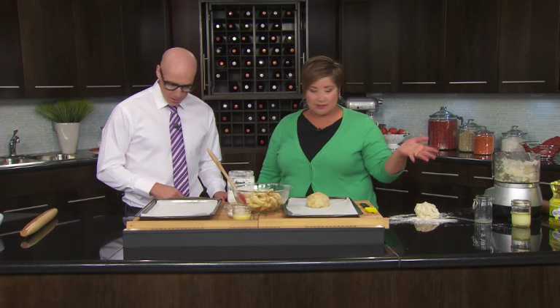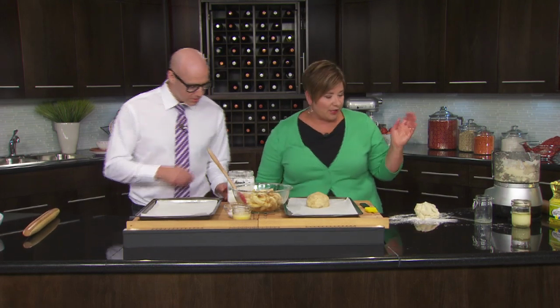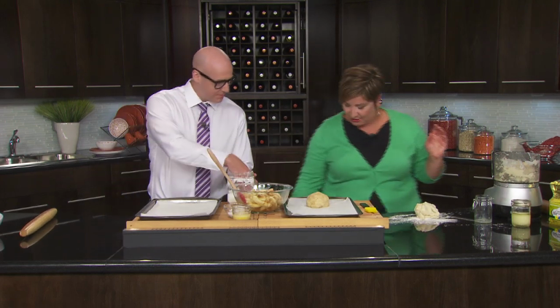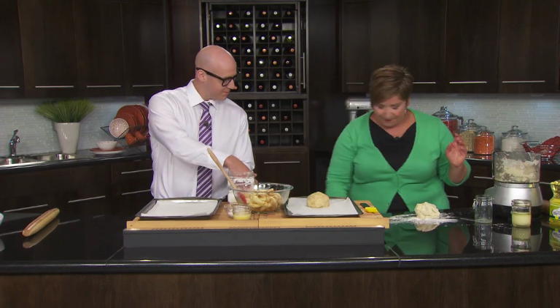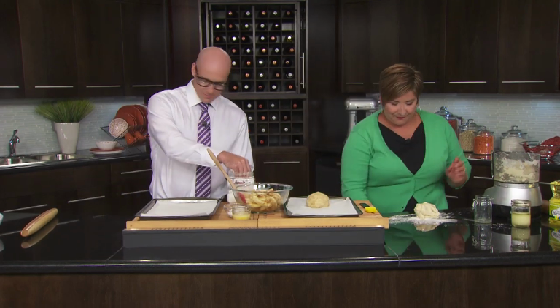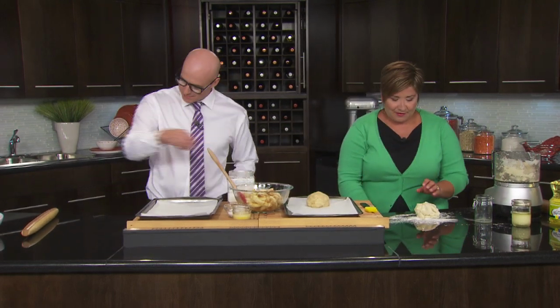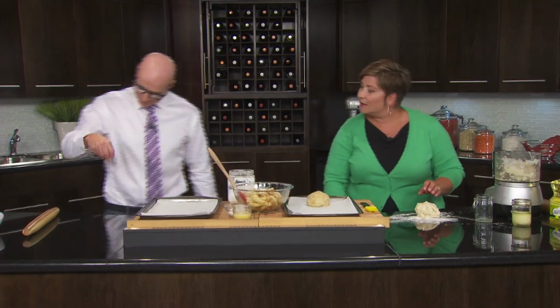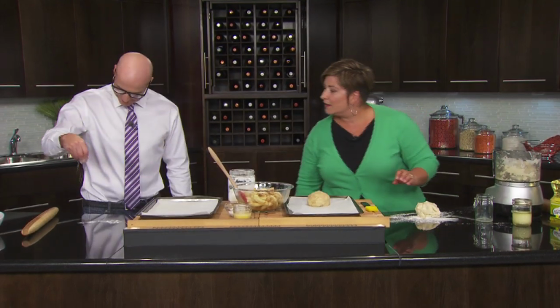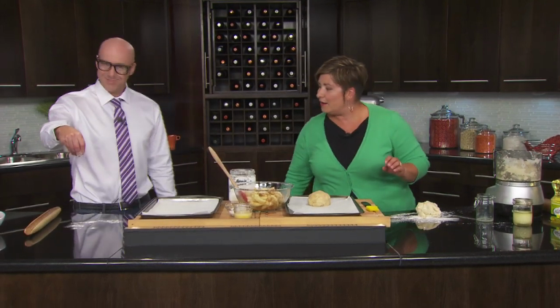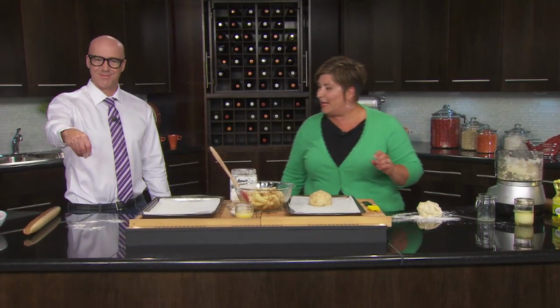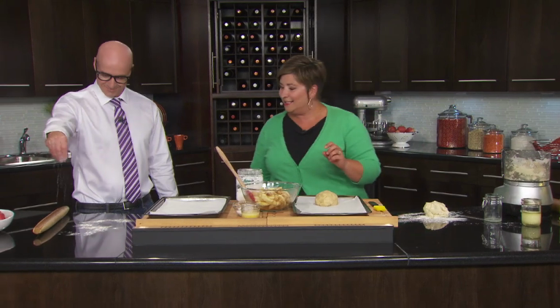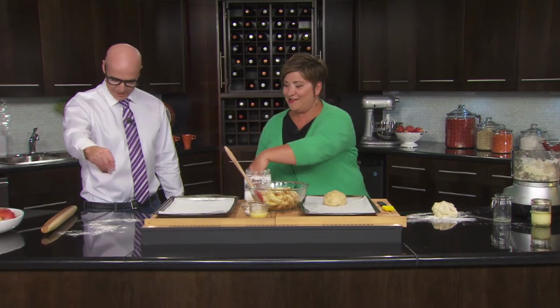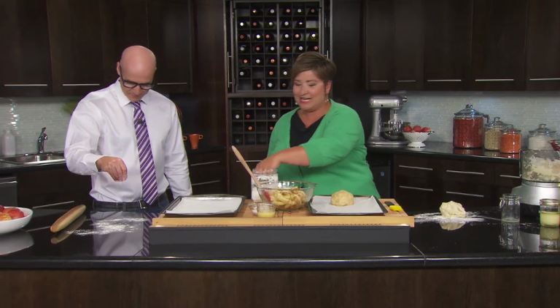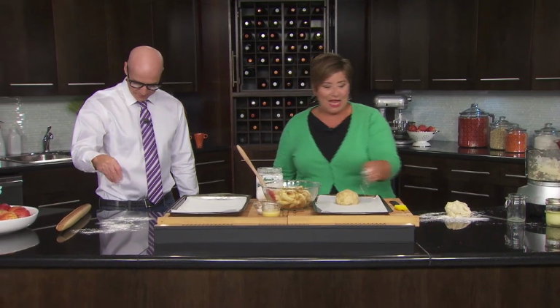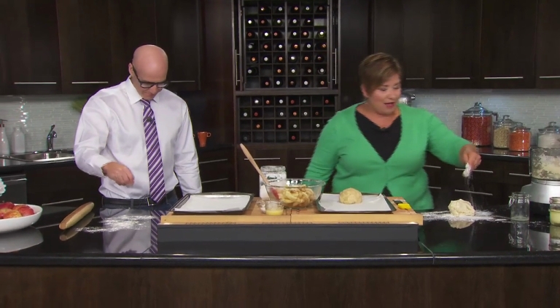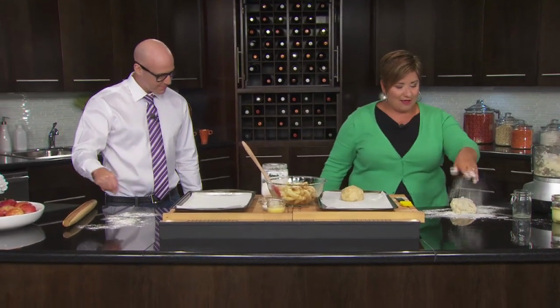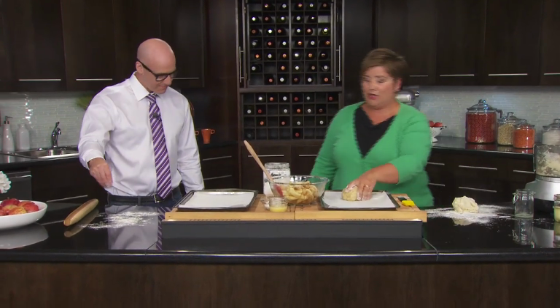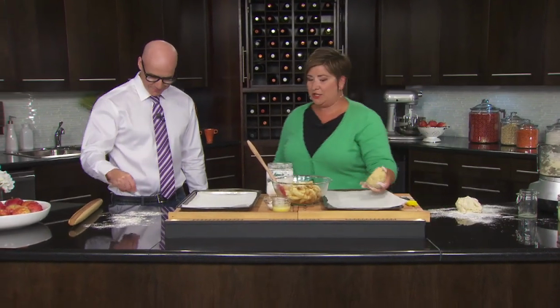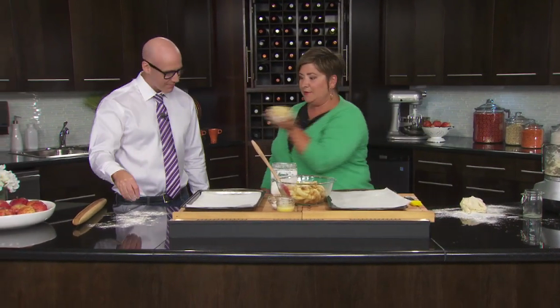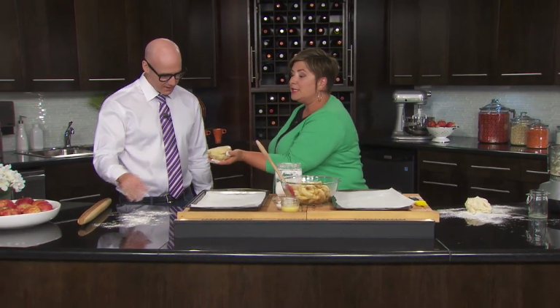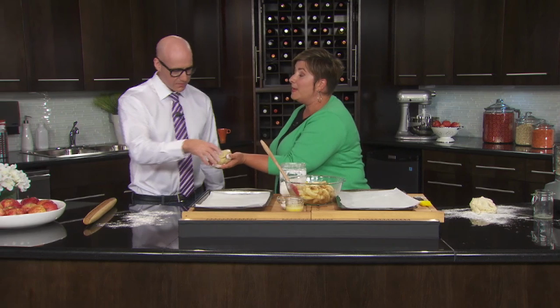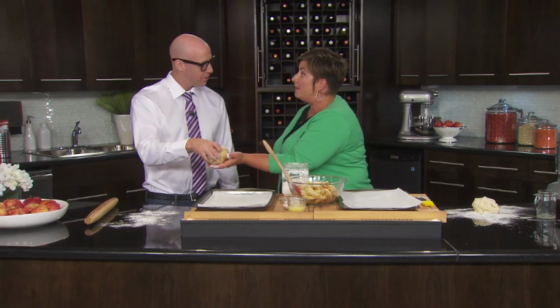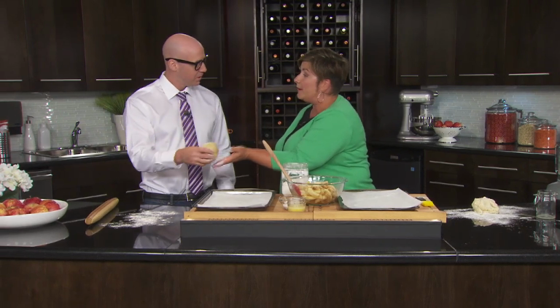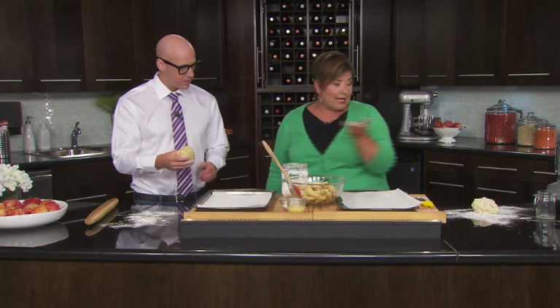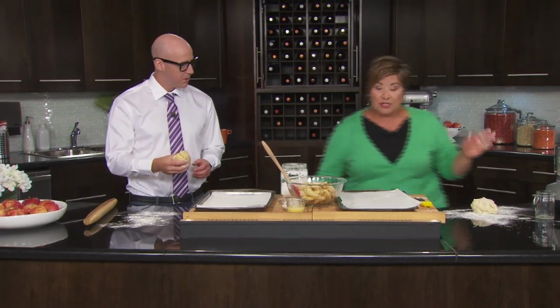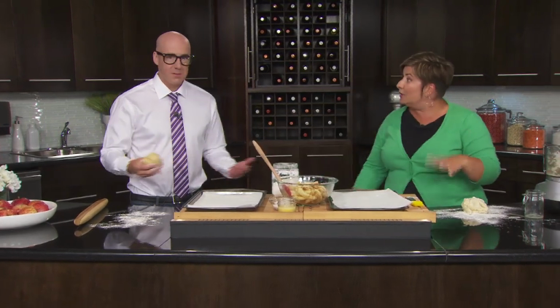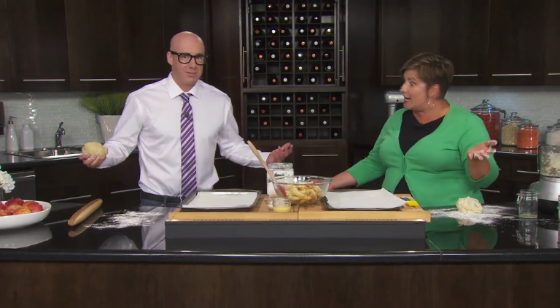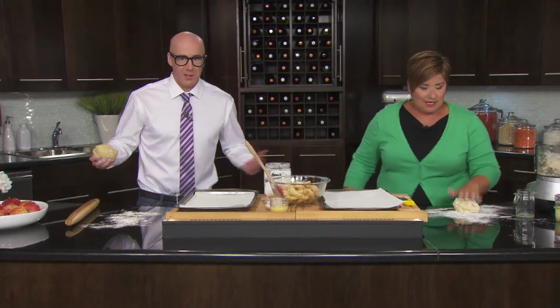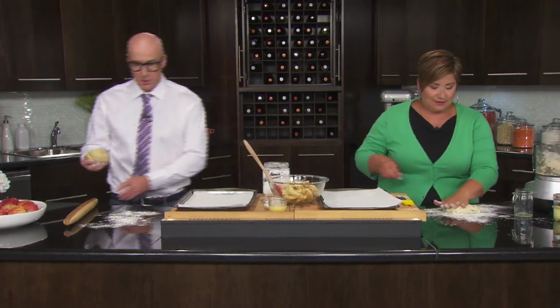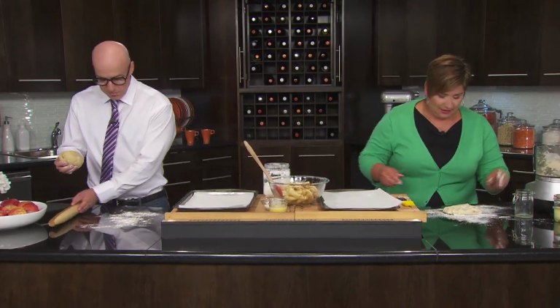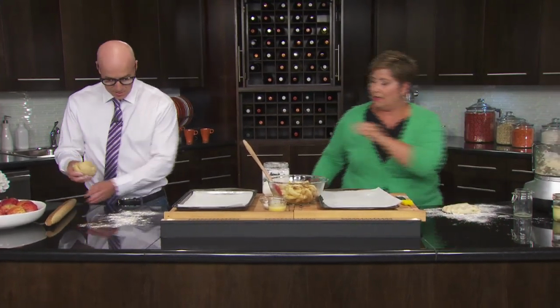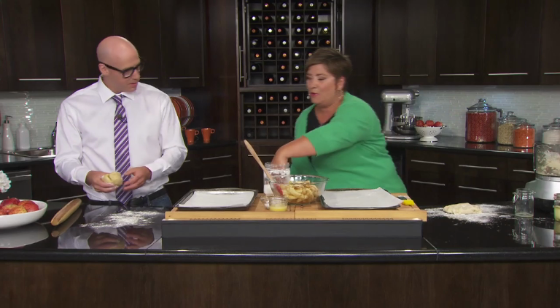Drizzle some flour — going to have to do a roll. Very nice. And you have your dough. This recipe makes a top and a bottom, but for a galette we just need one. Yeah, you do whatever you want. I need a little bit more.